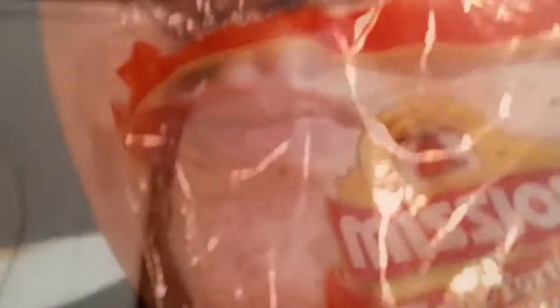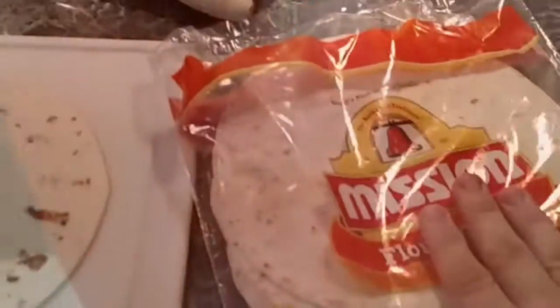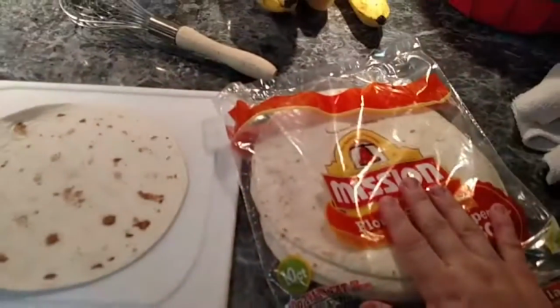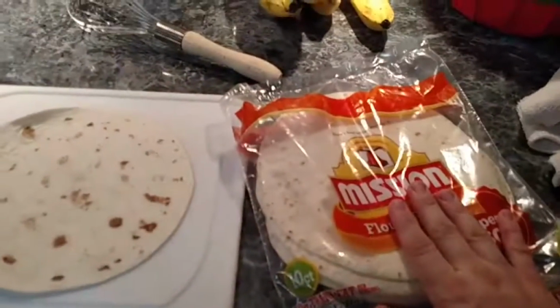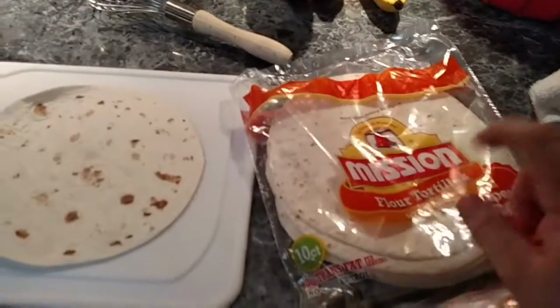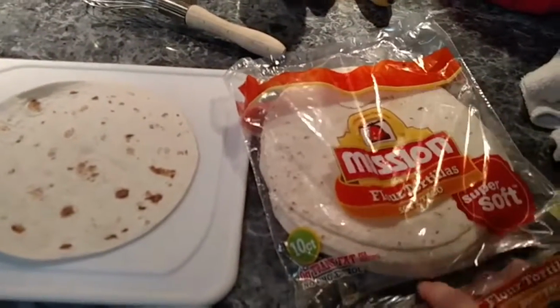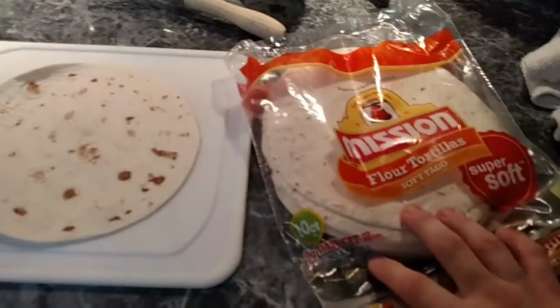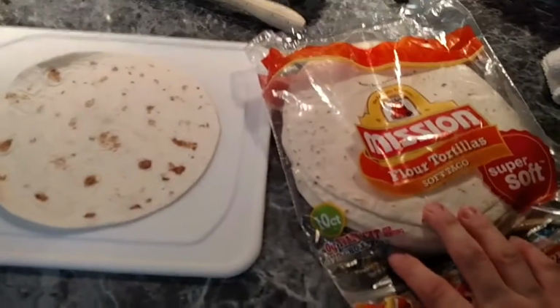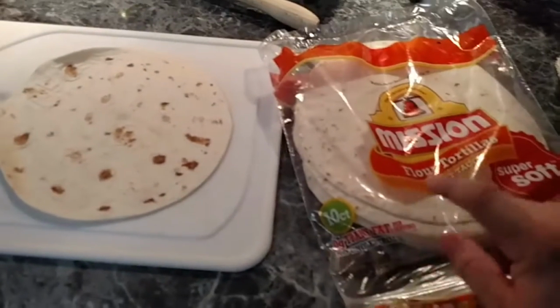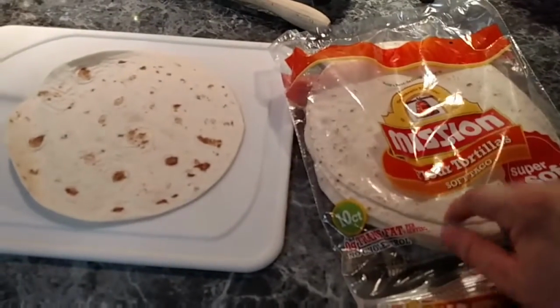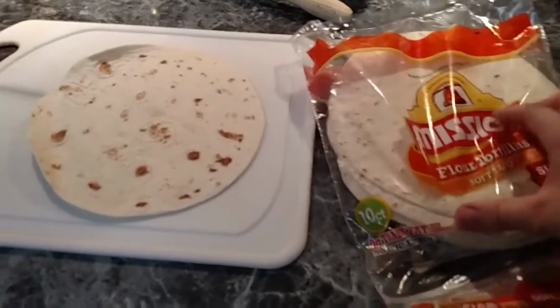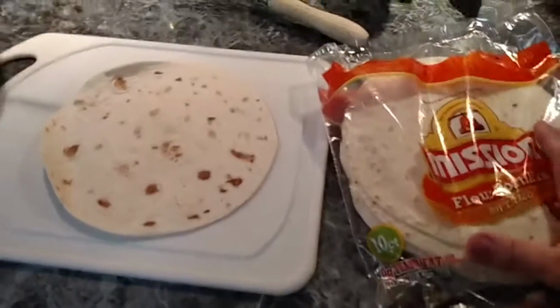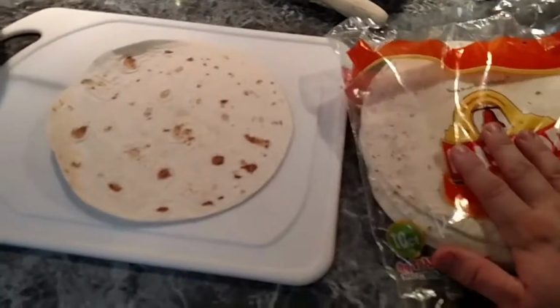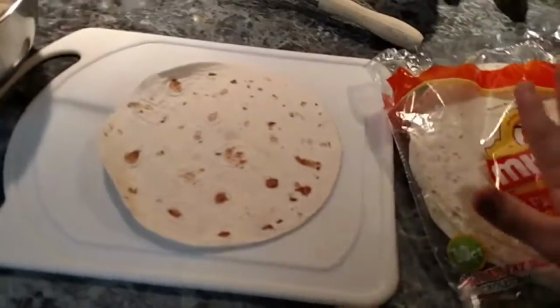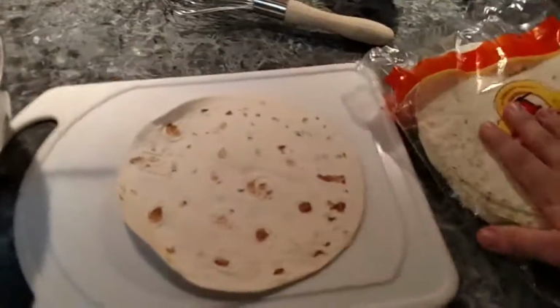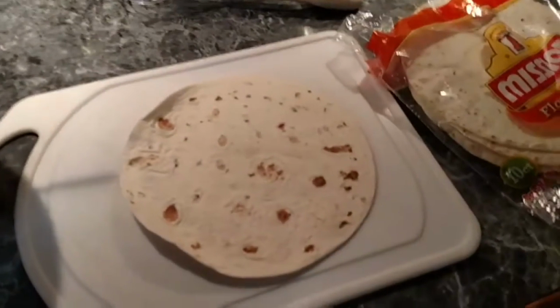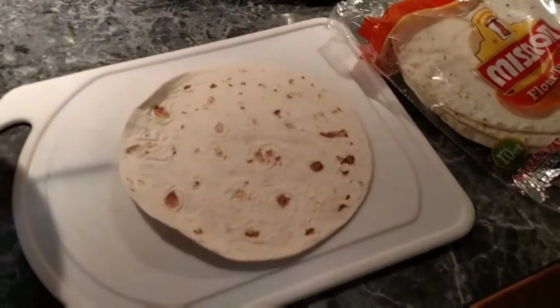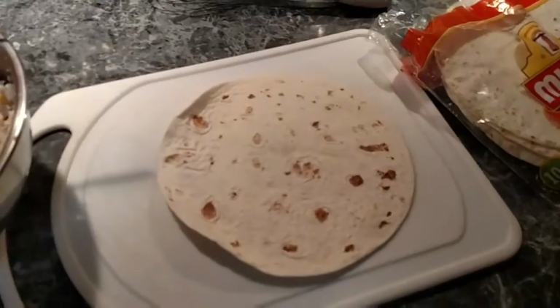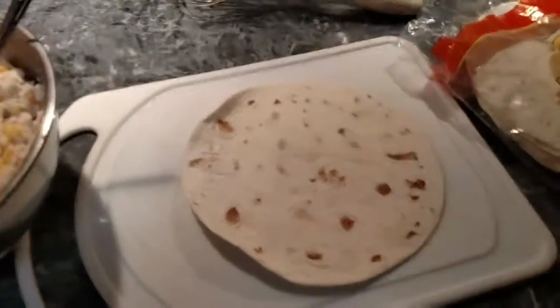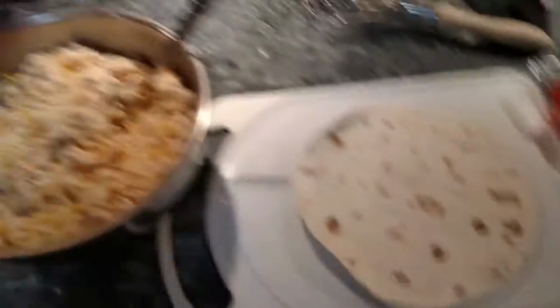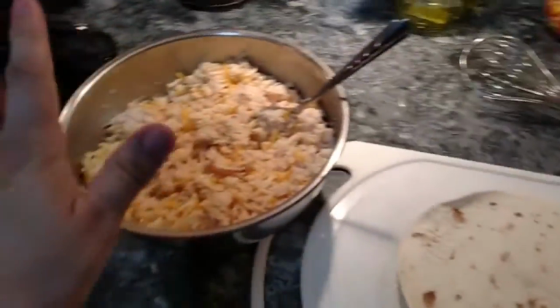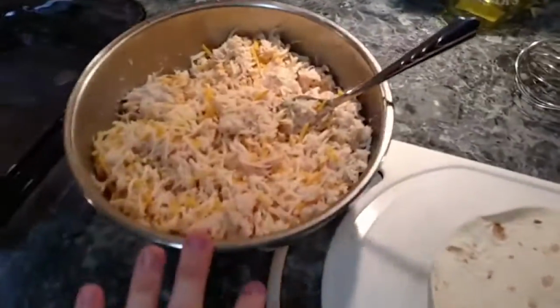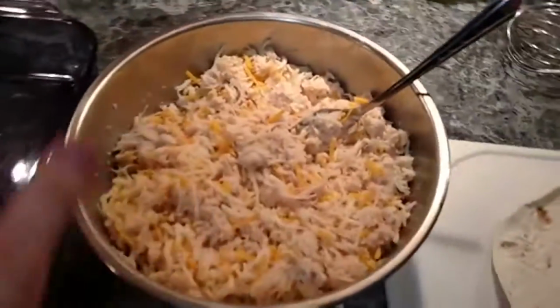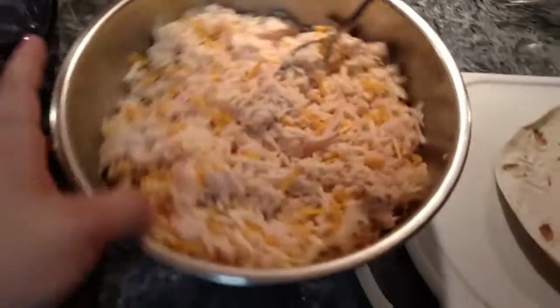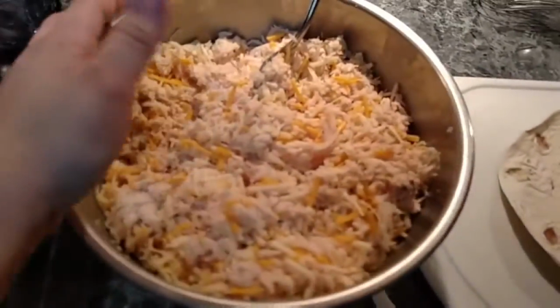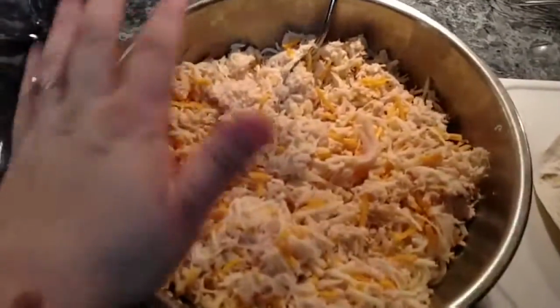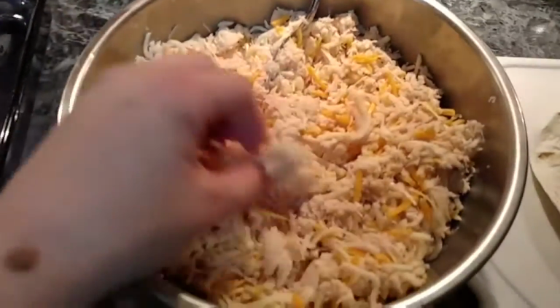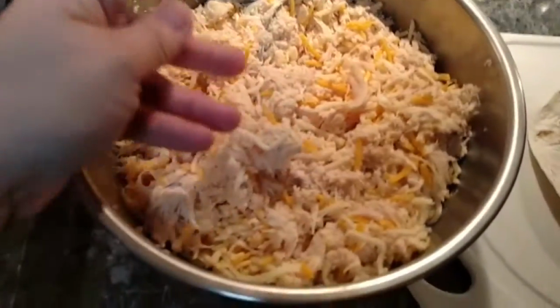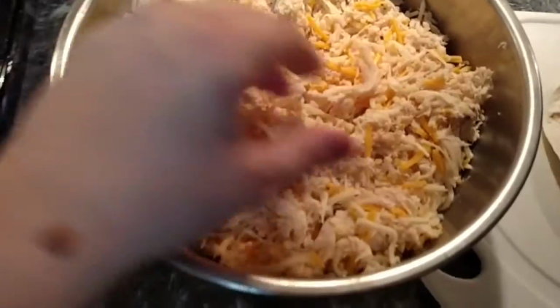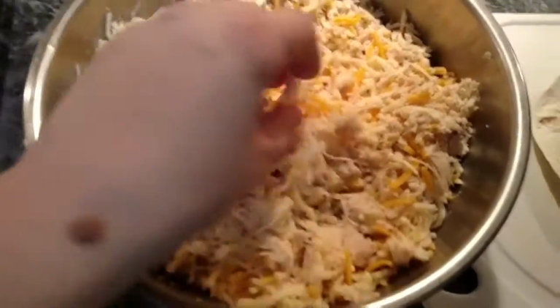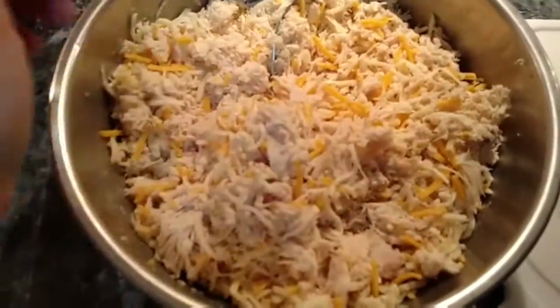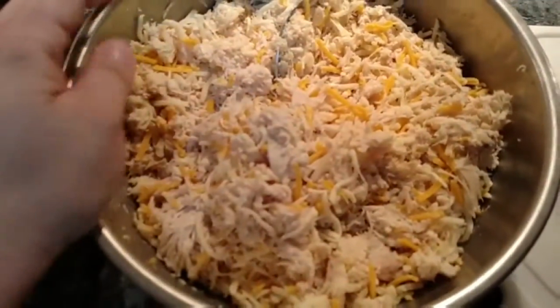You have just a package of tortillas — I have a 10-count here. Sometimes I use 20 of the smaller ones. I just got the 10 today and I've already mixed my chicken. You just shred your chicken and cook it however you want. A rotisserie chicken will work.